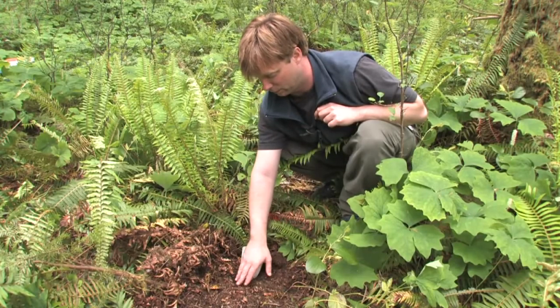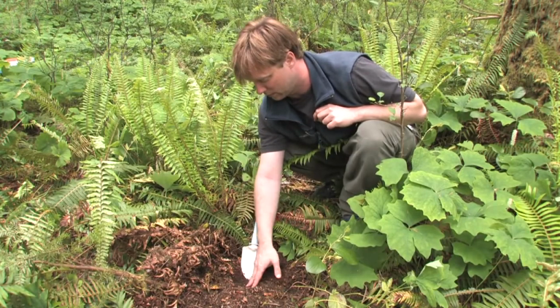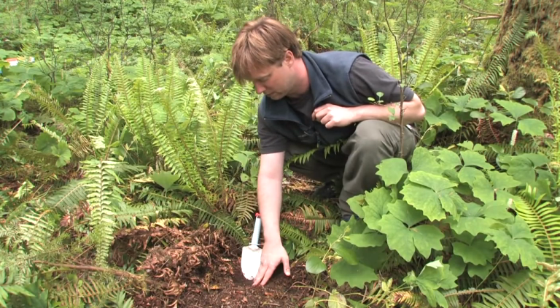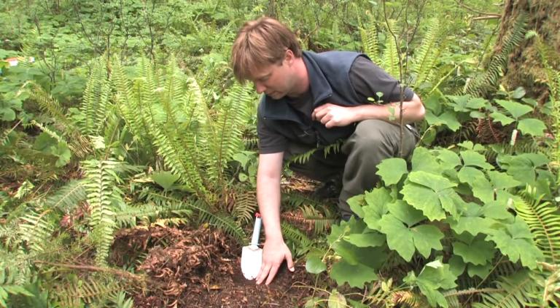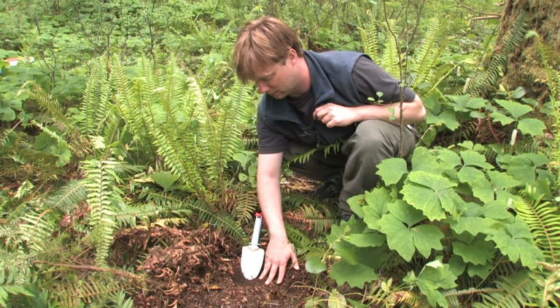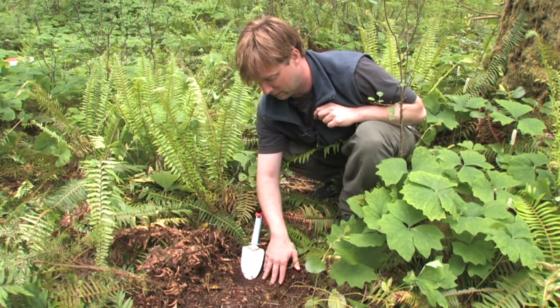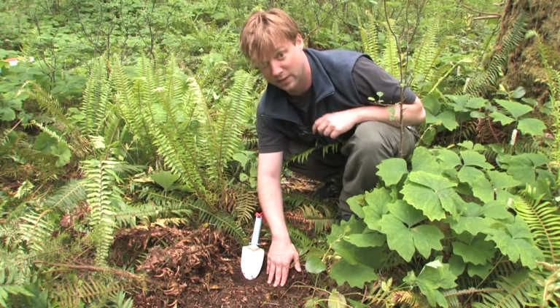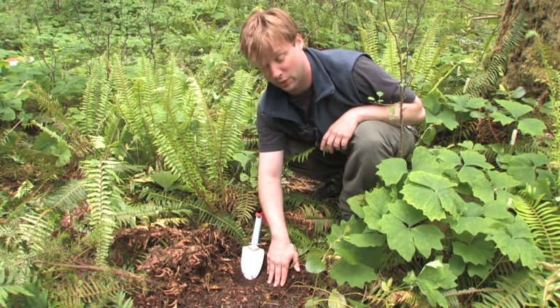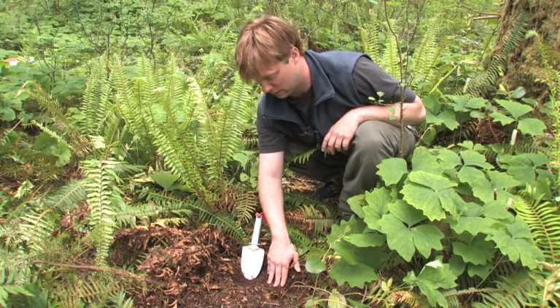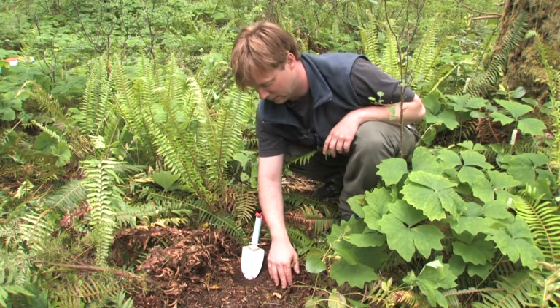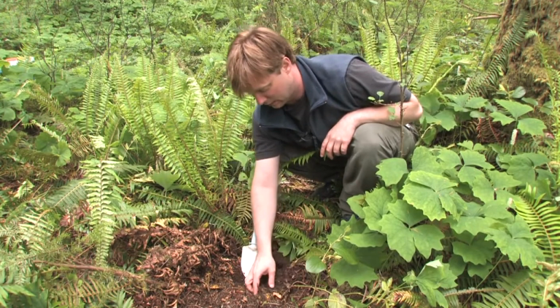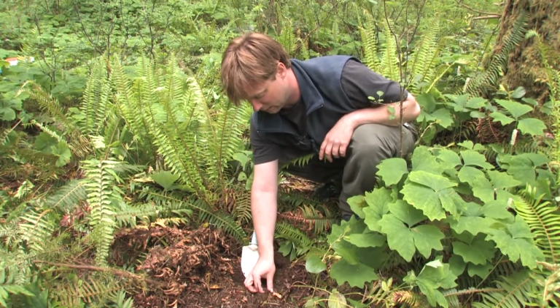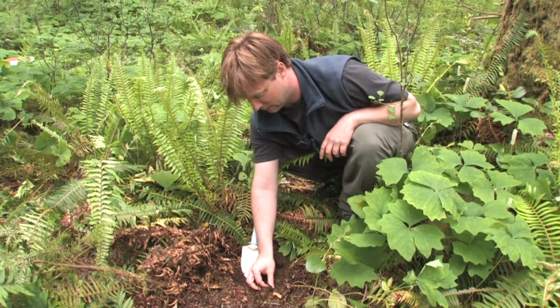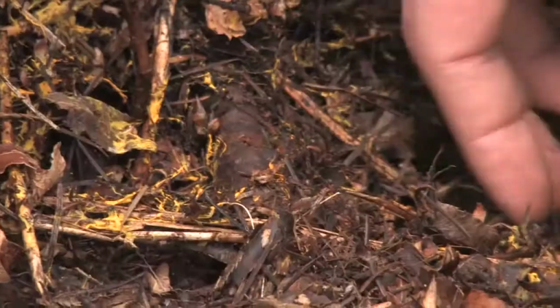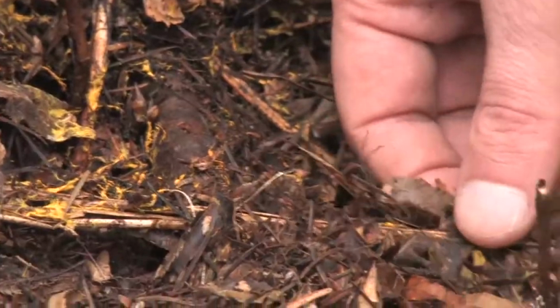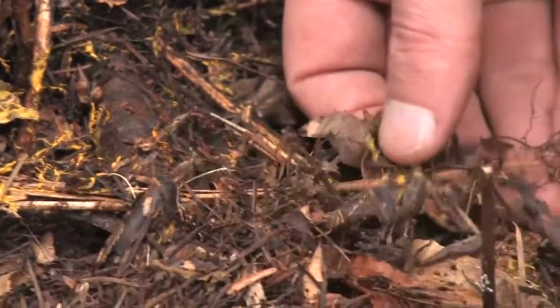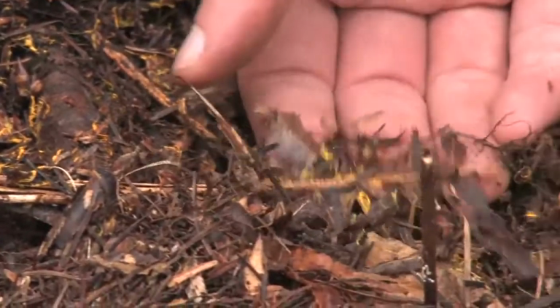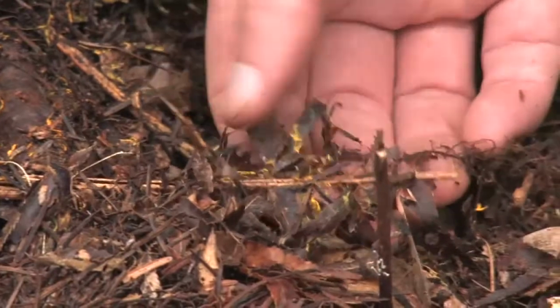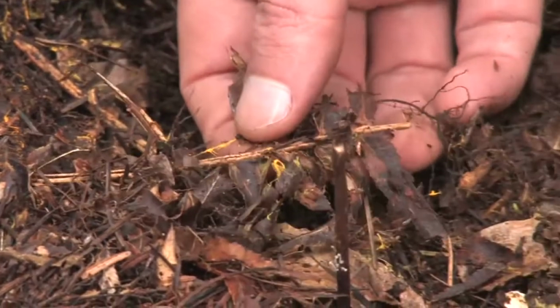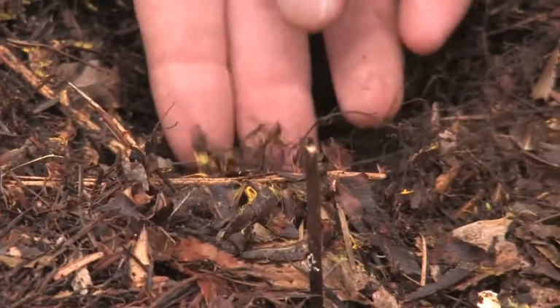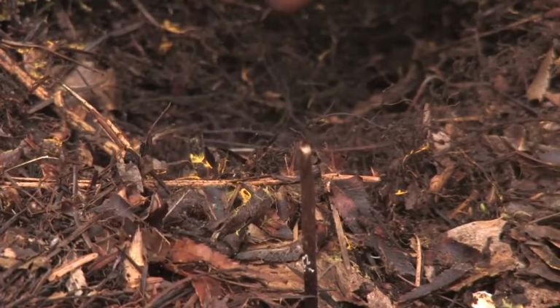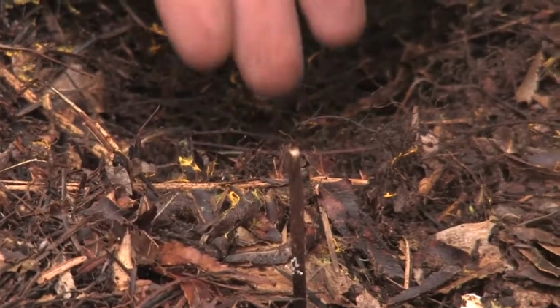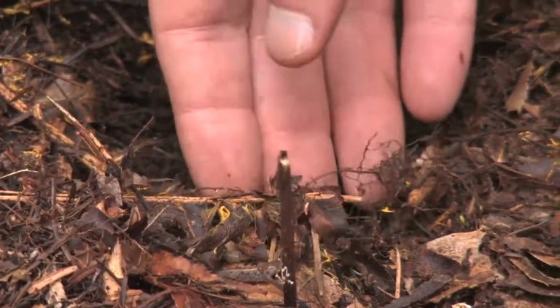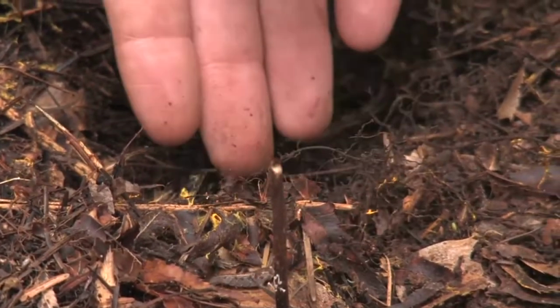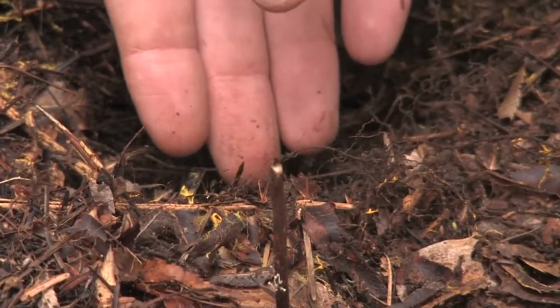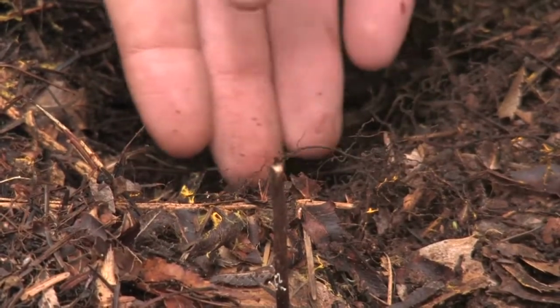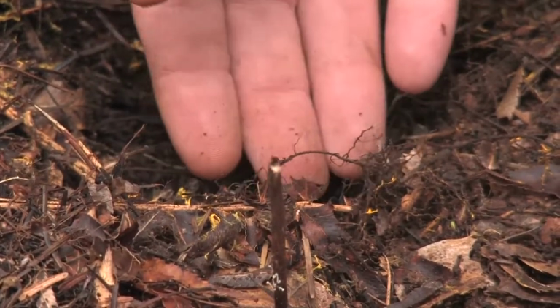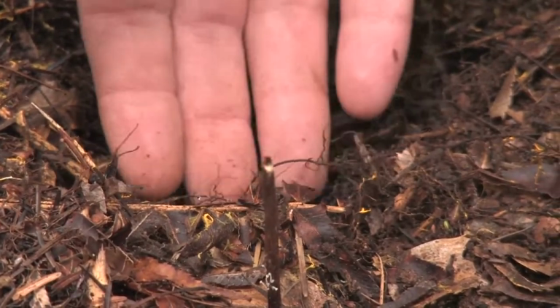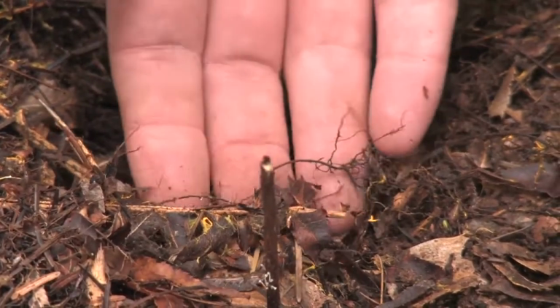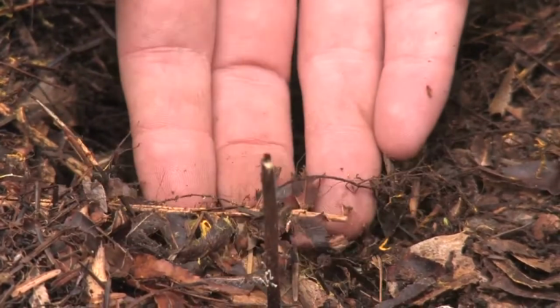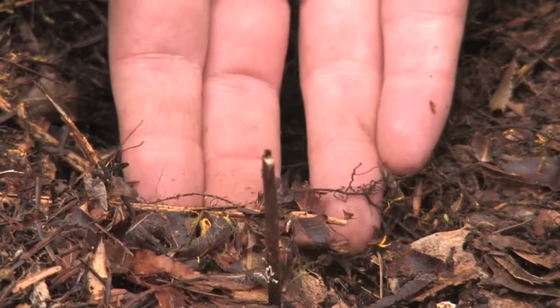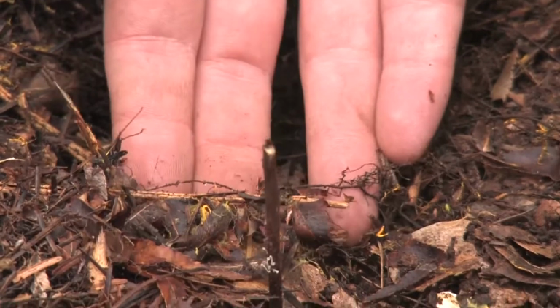We also suspect that this soil type is a moor soil type, and you can see that in this mix of hyphae and organic material that it's not very well decomposed.